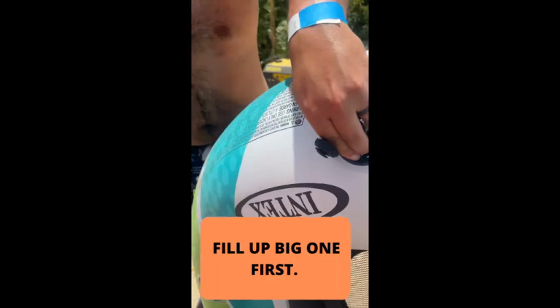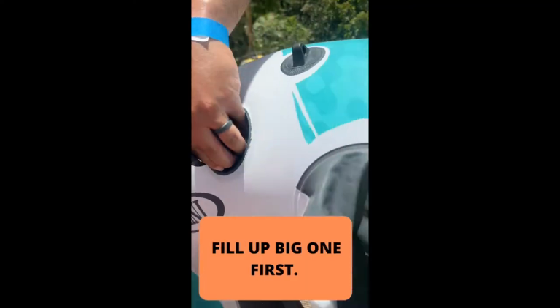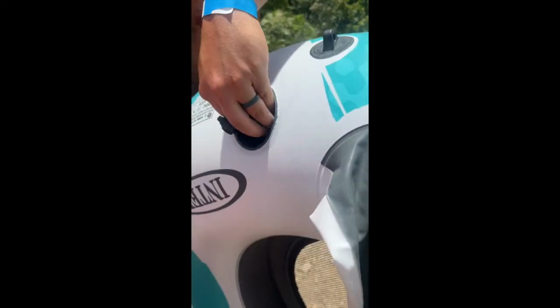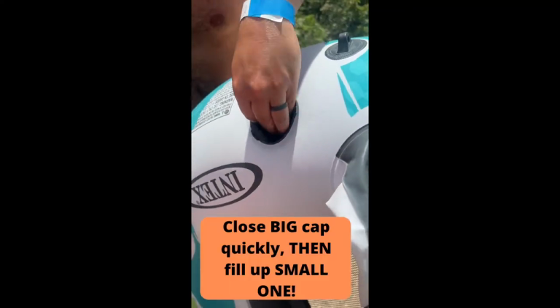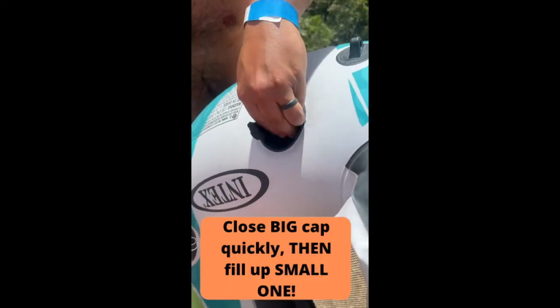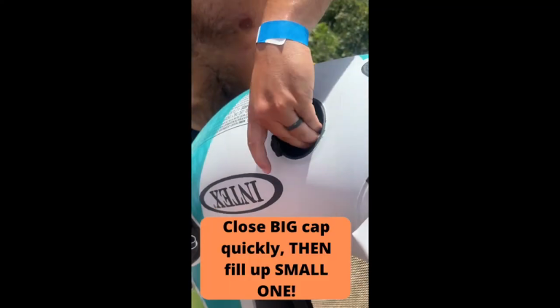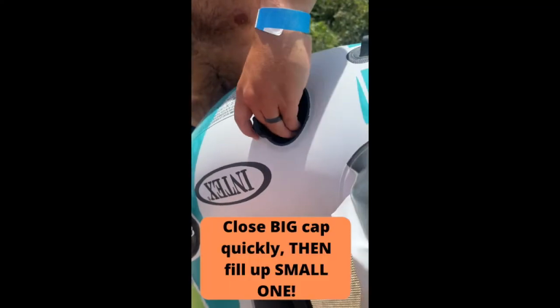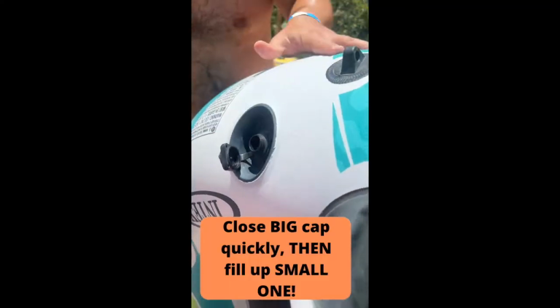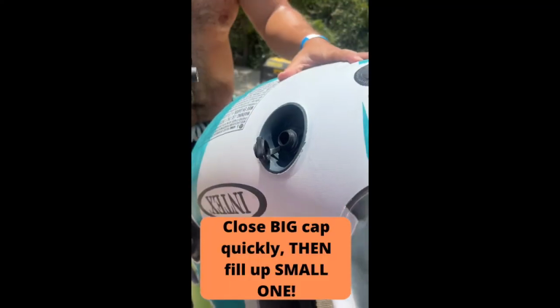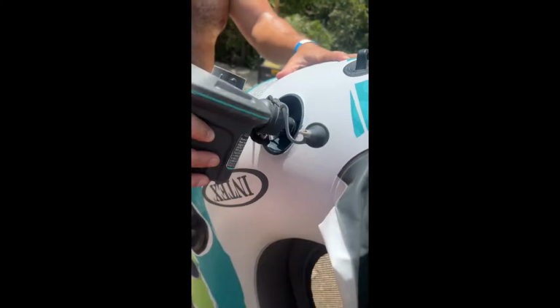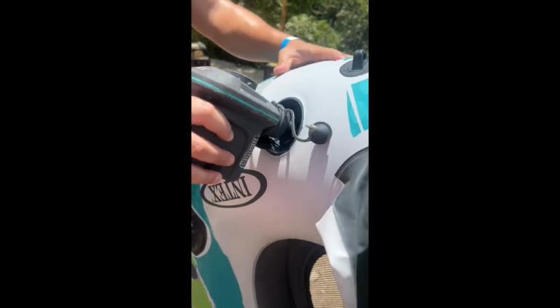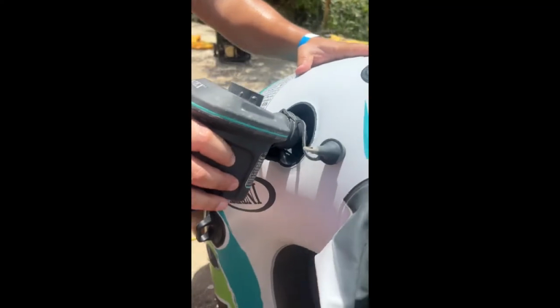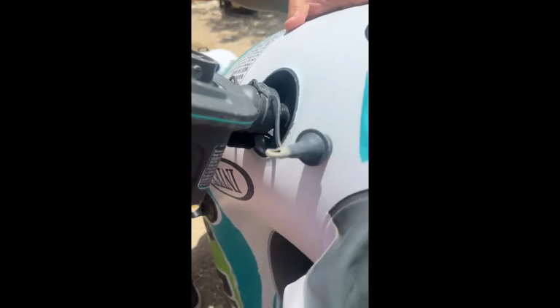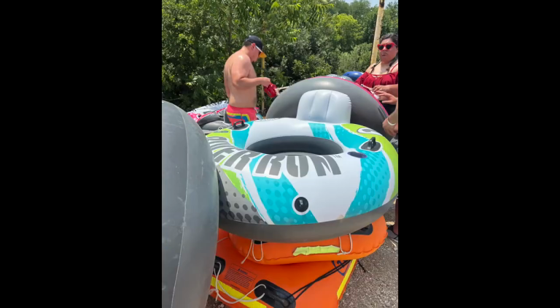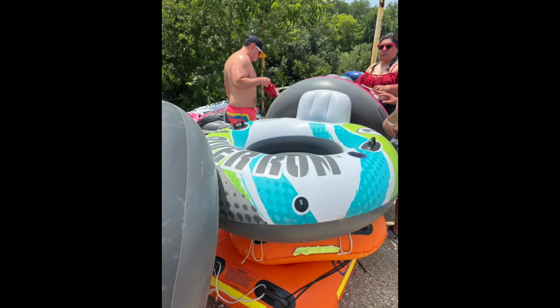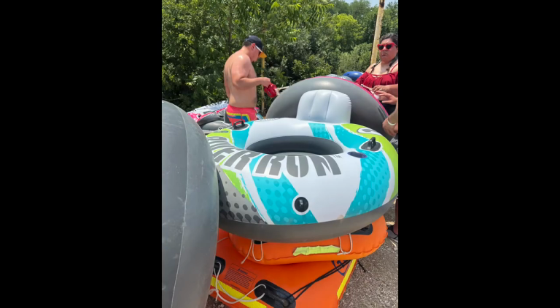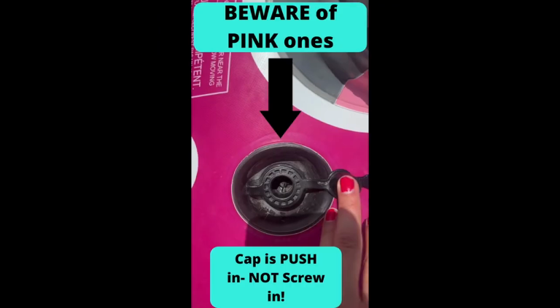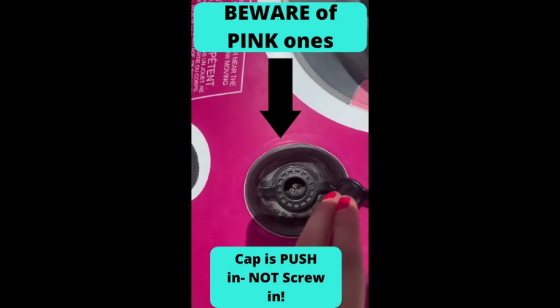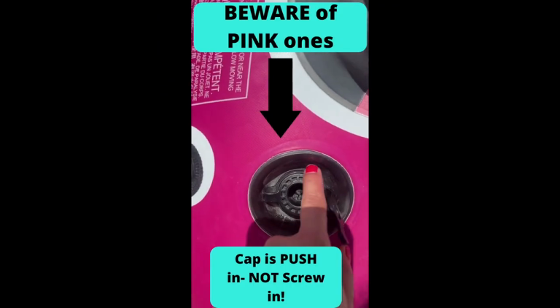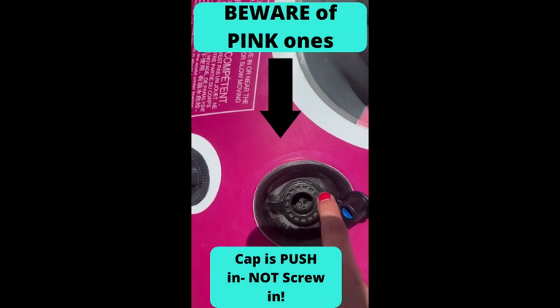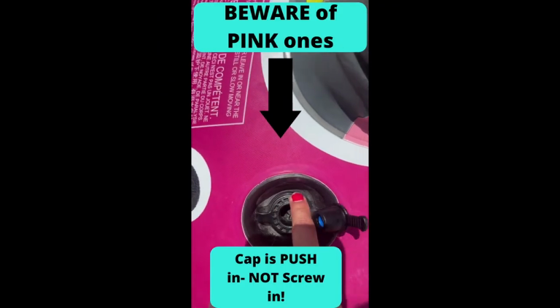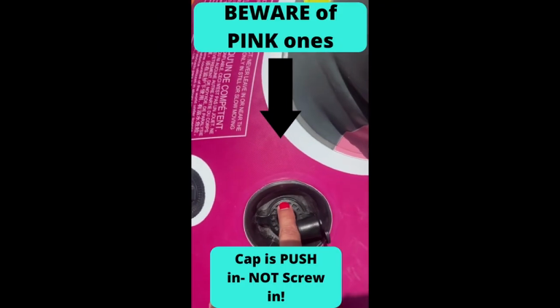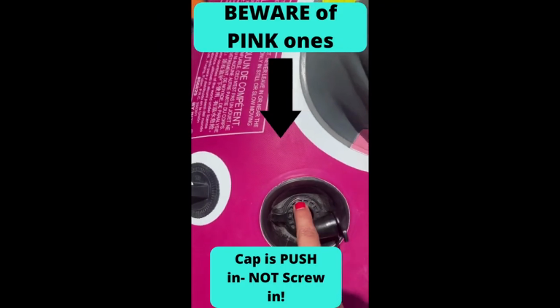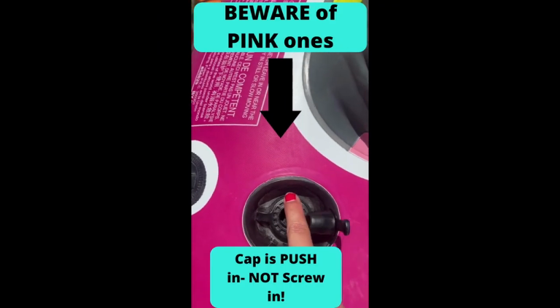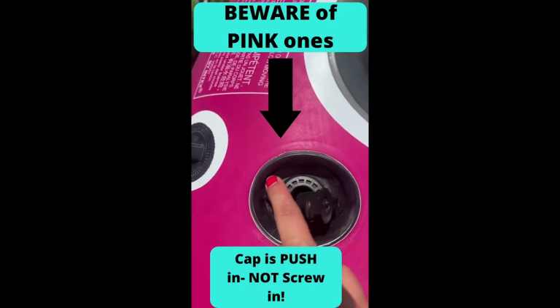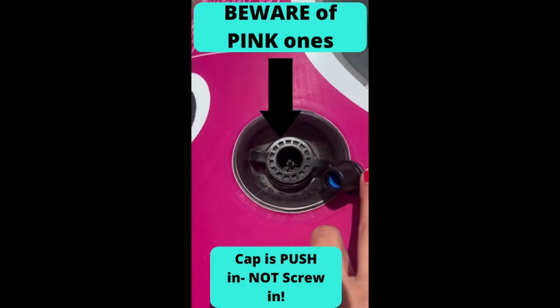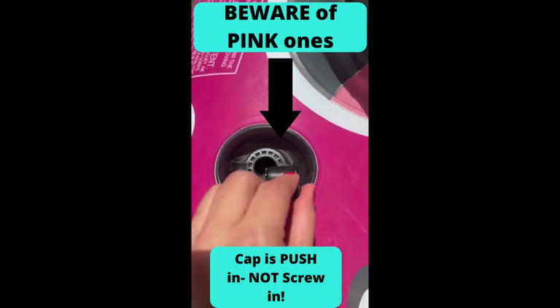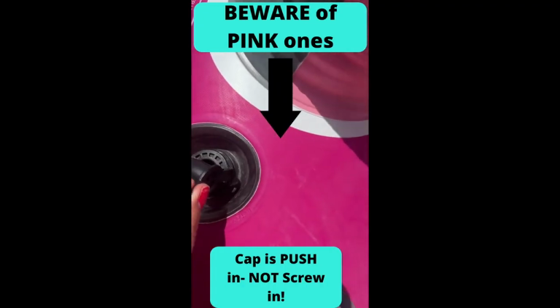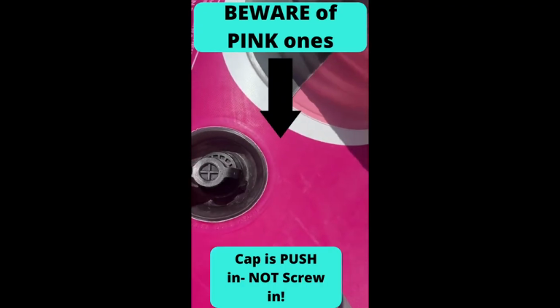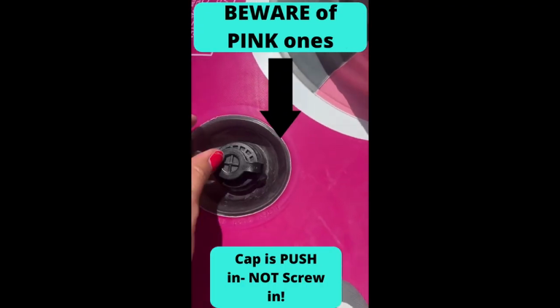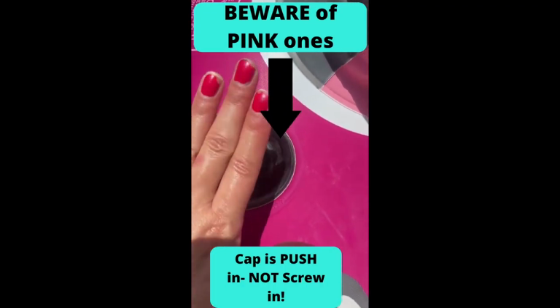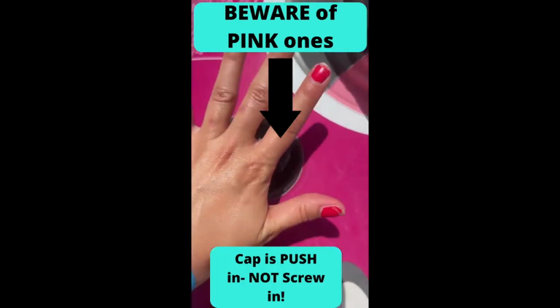Then close that cap as quickly as possible. Then you're going to inflate the smaller opening — you should top it off so air does not escape. For the small opening, if you have these pink ones, they are not screw-in, they are push-in caps, so you're going to have to make sure you push really hard.